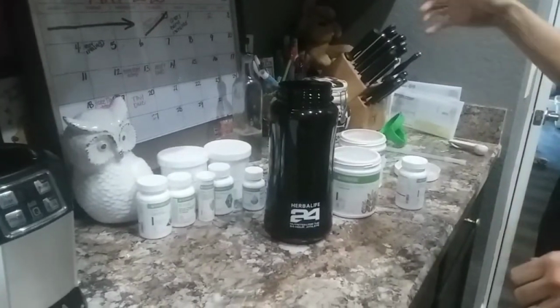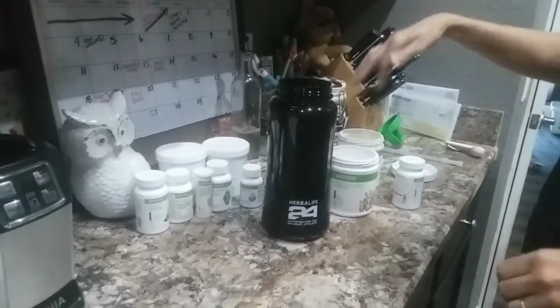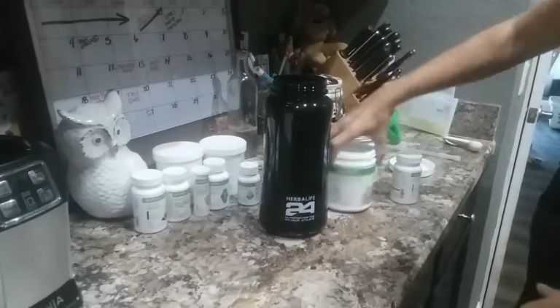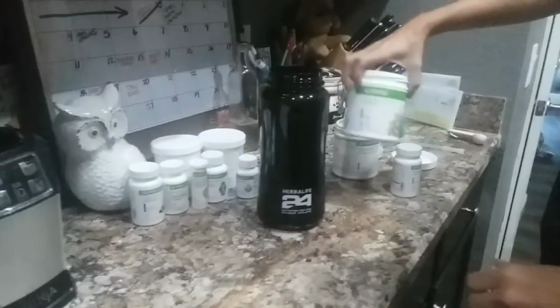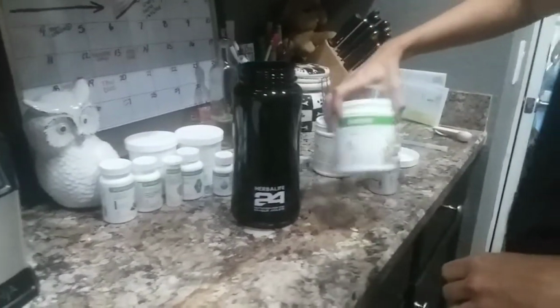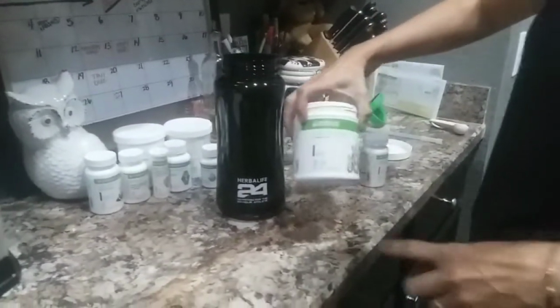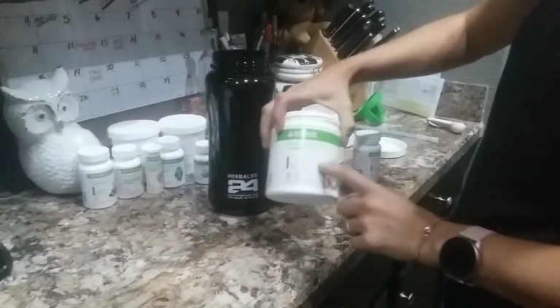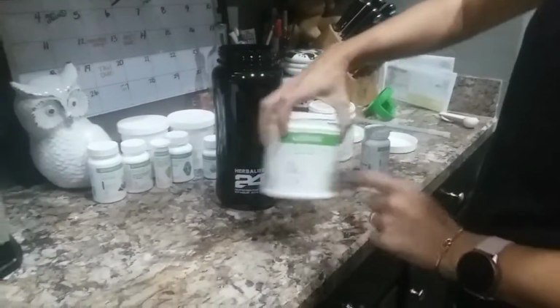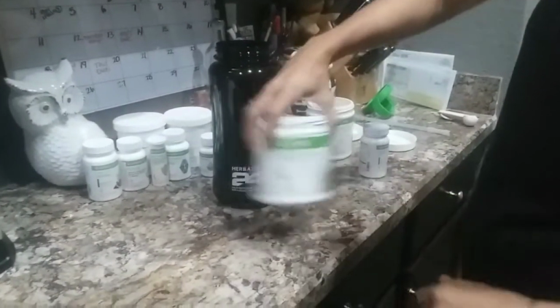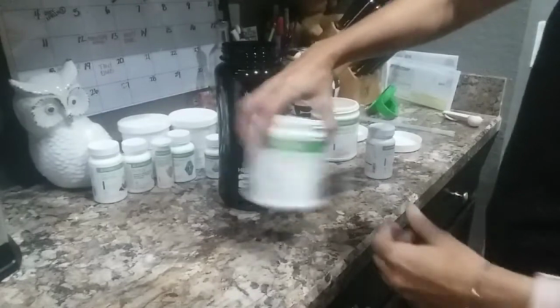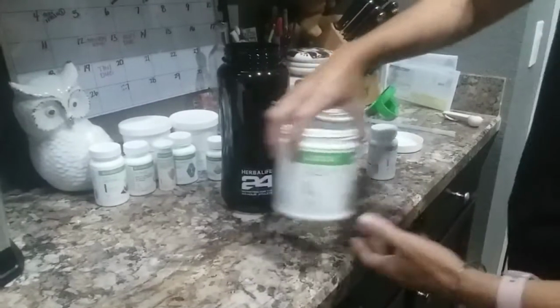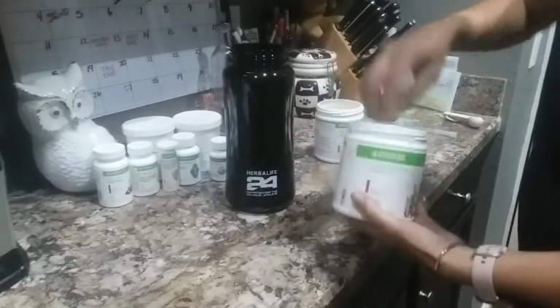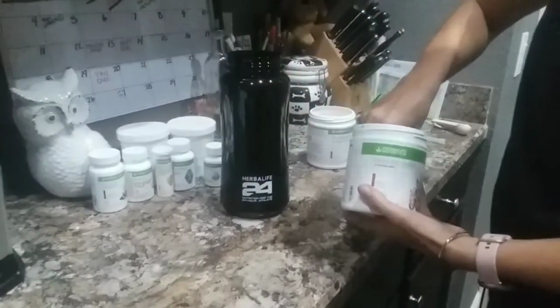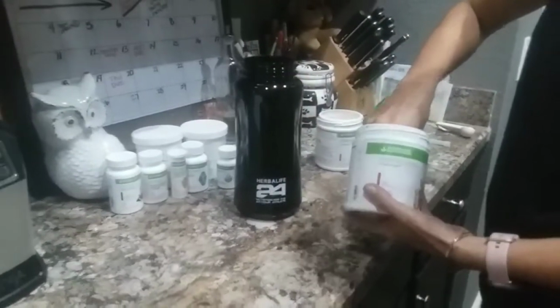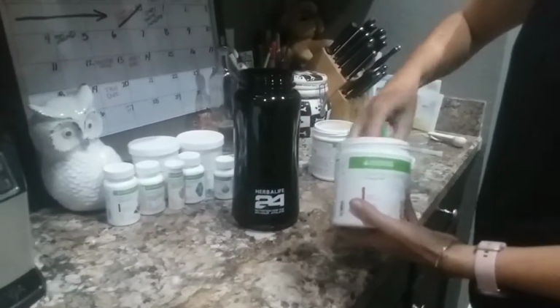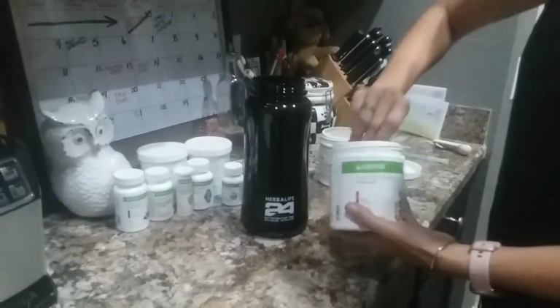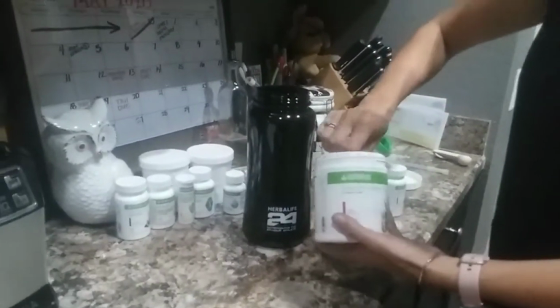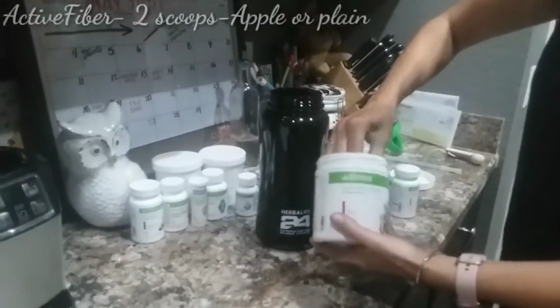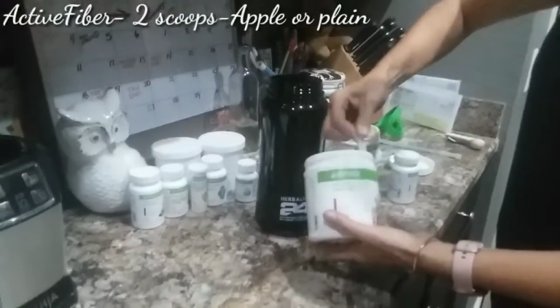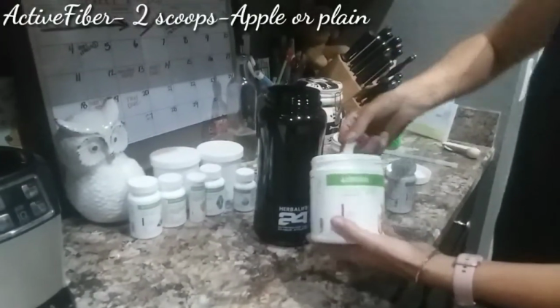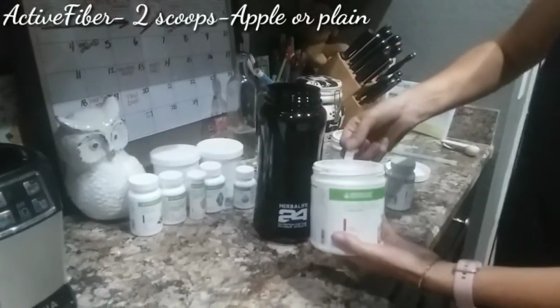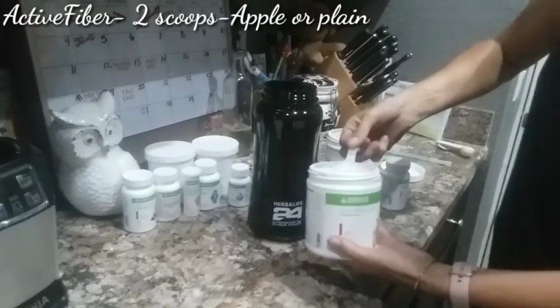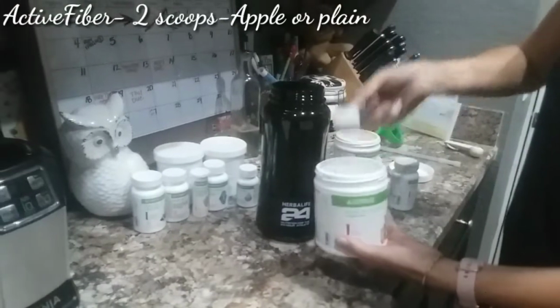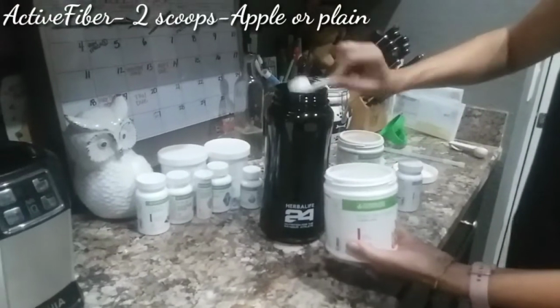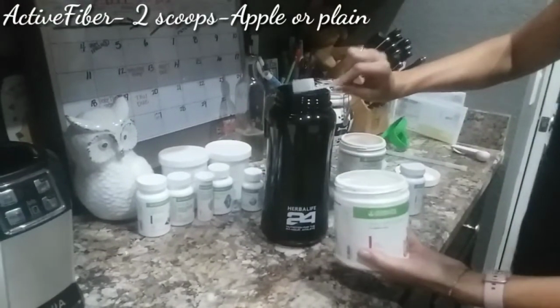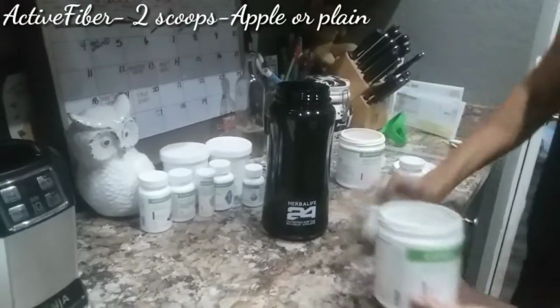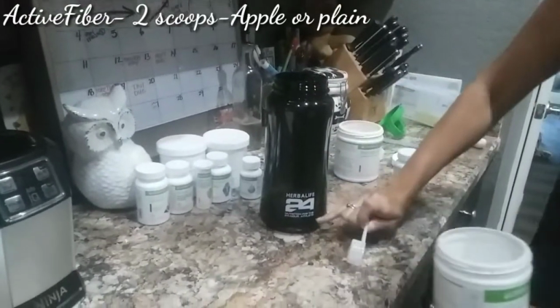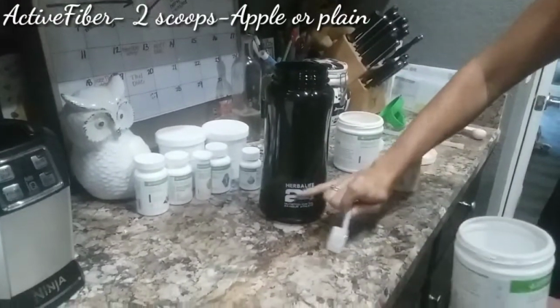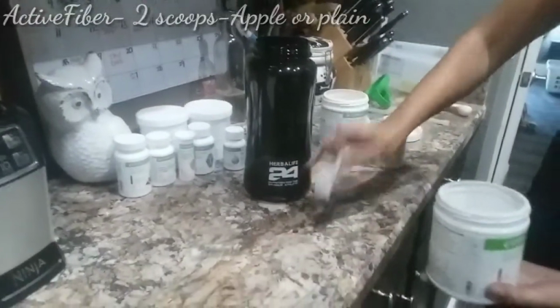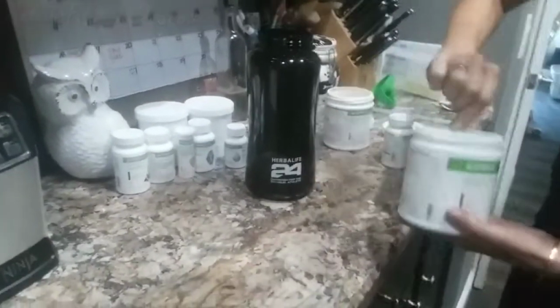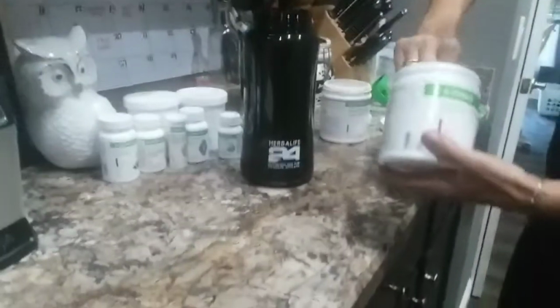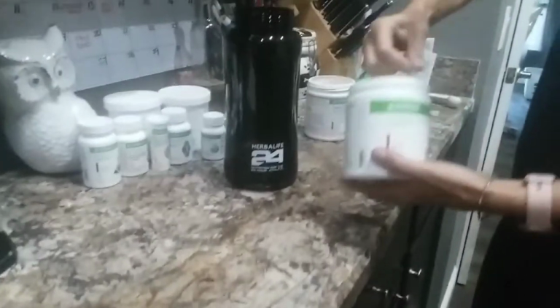So first, this is the active fiber. I like the apple. Give it a little shake. With this, we need two scoops. I added a little water into here, up to around here. This way it helps it mix.